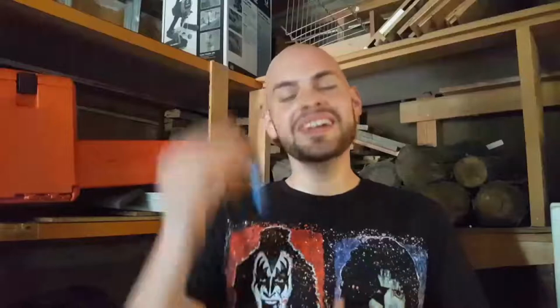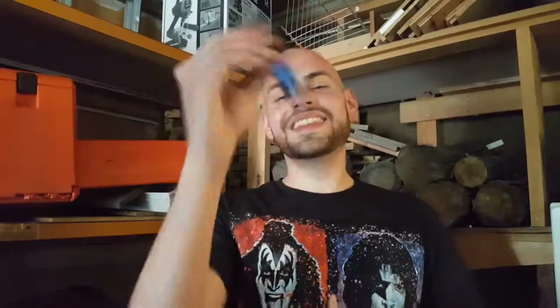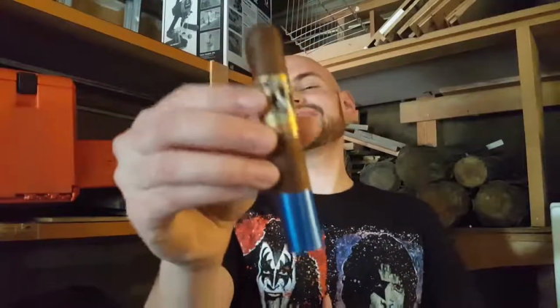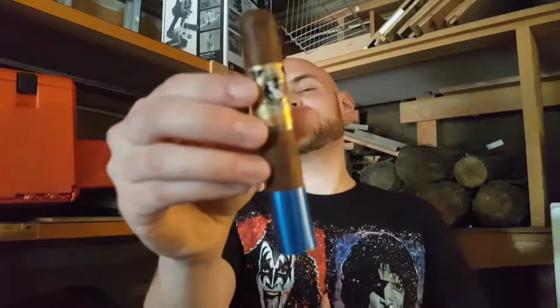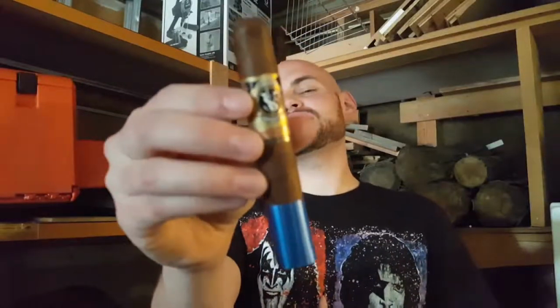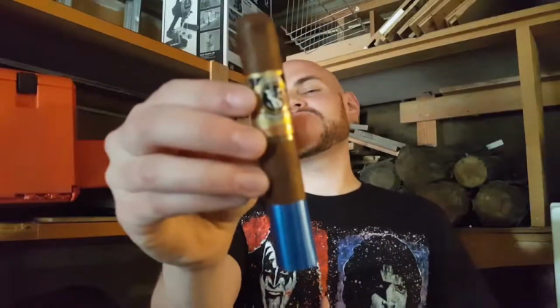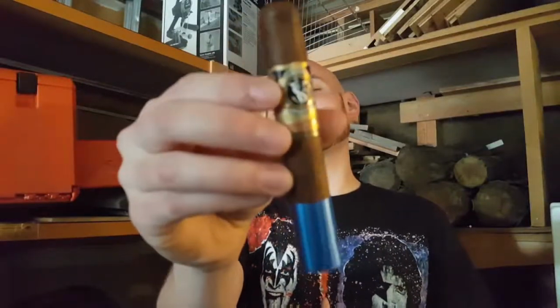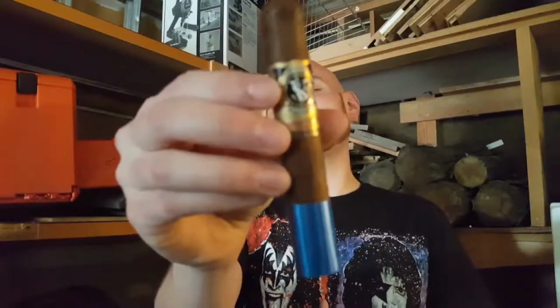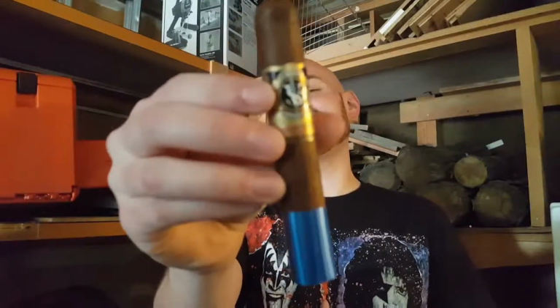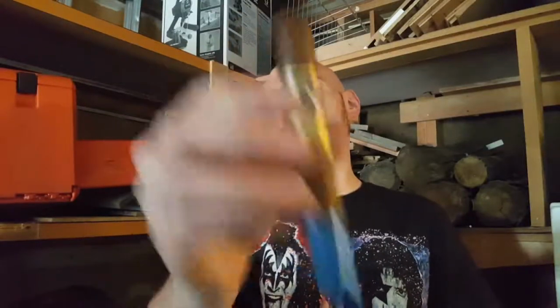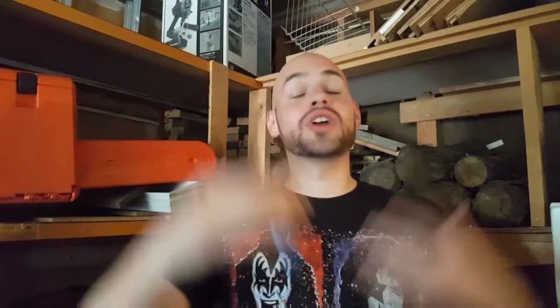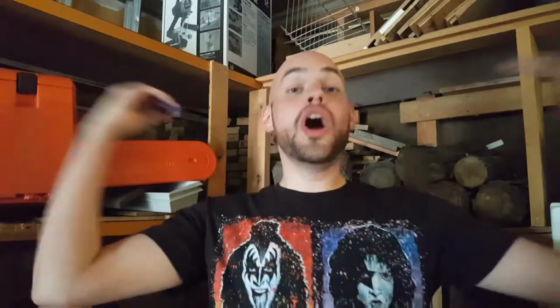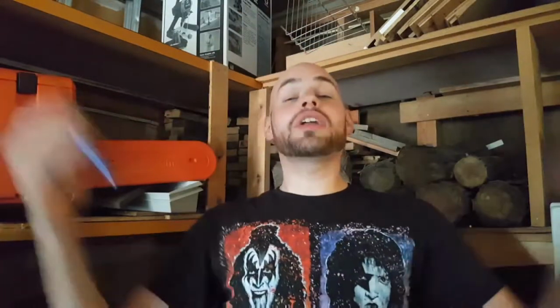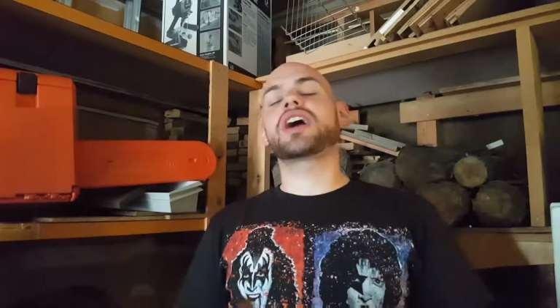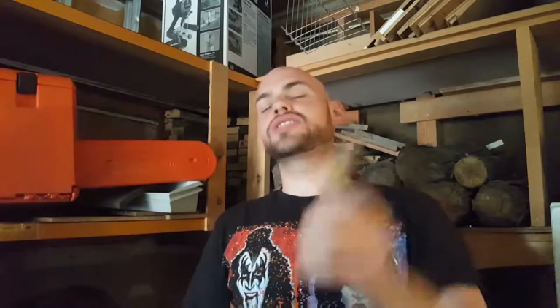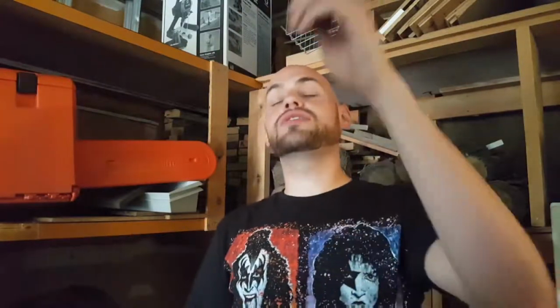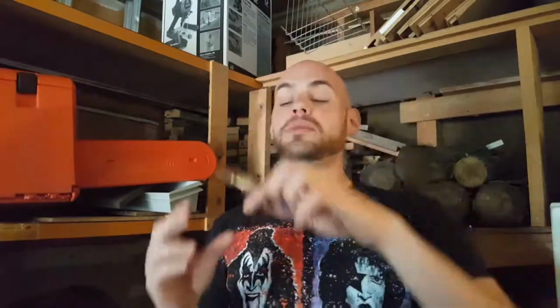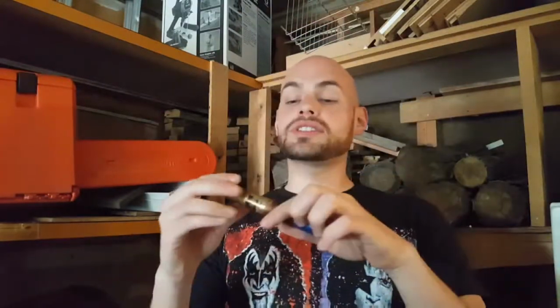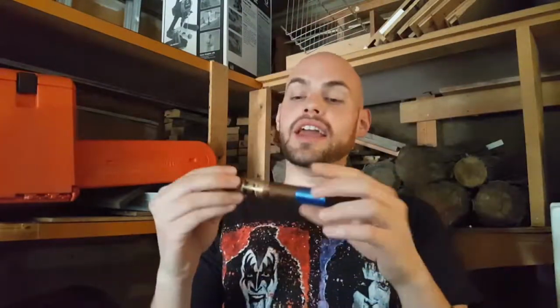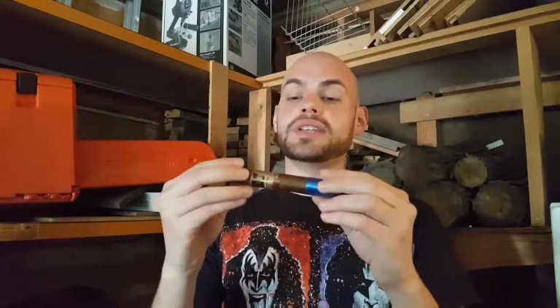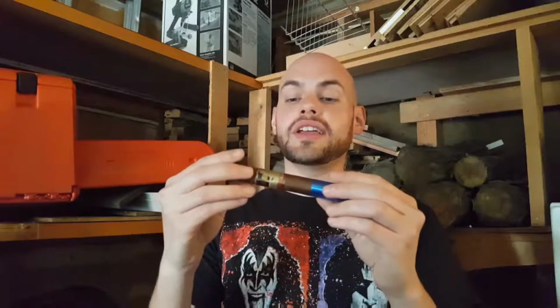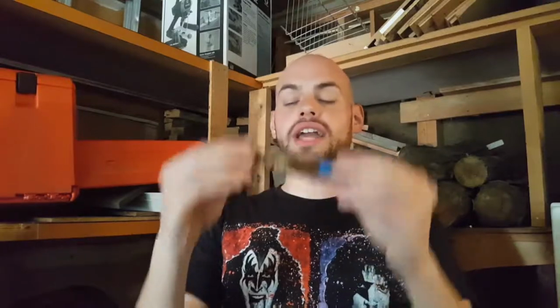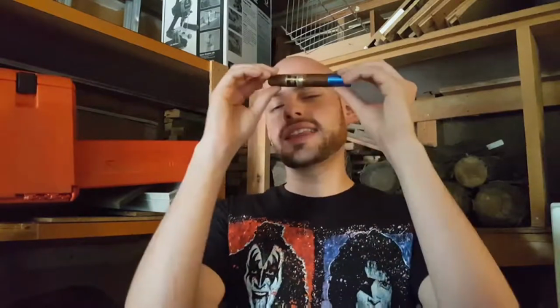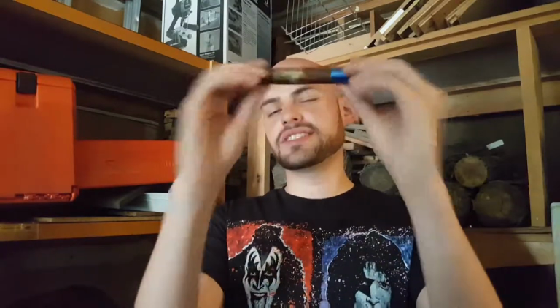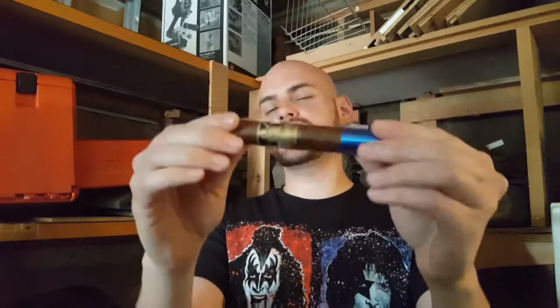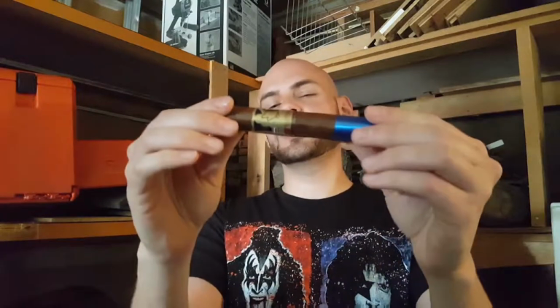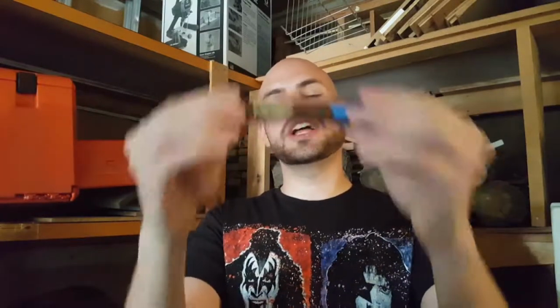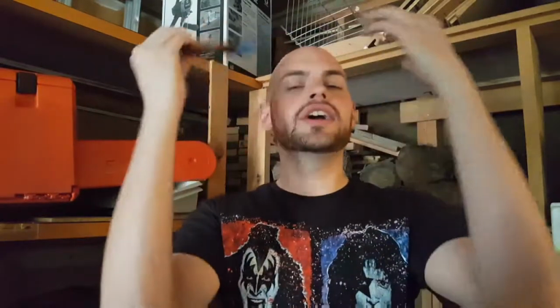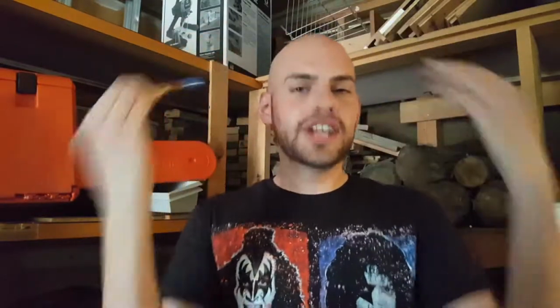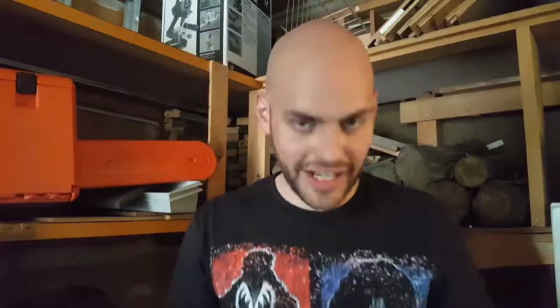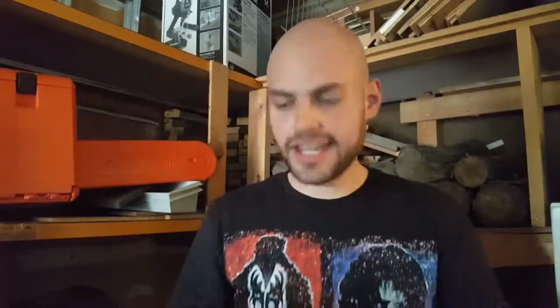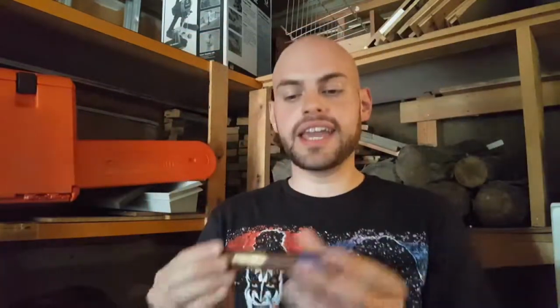This is the Victor Sinclair Connecticut Yankee Robusto. Welcome to Hatter Cigar News, thank you for joining me, where tonight I'll be taking a look at this Victor Sinclair Connecticut Yankee.